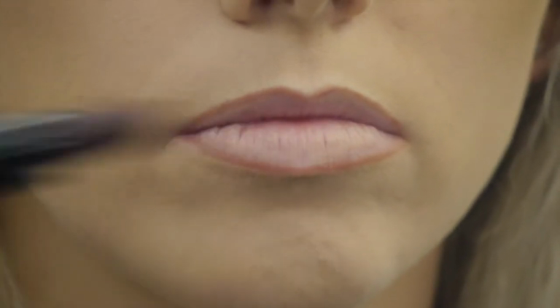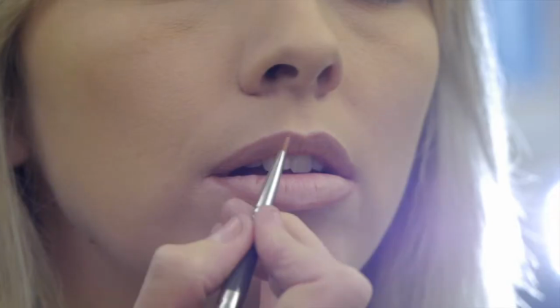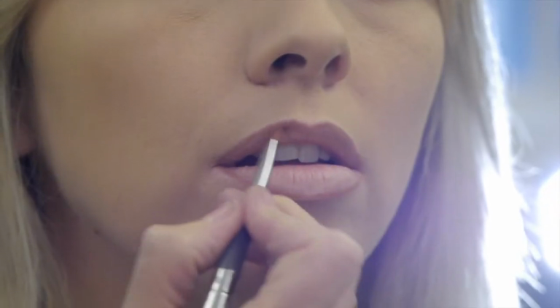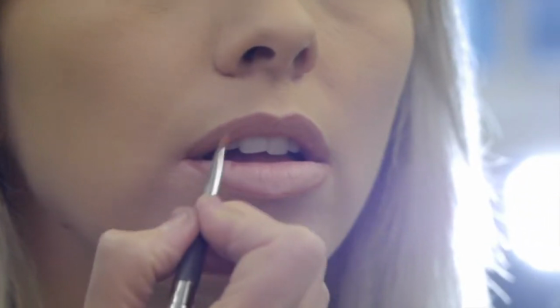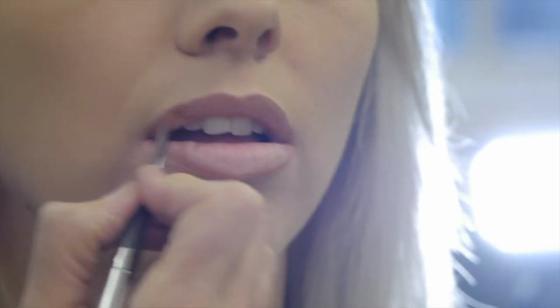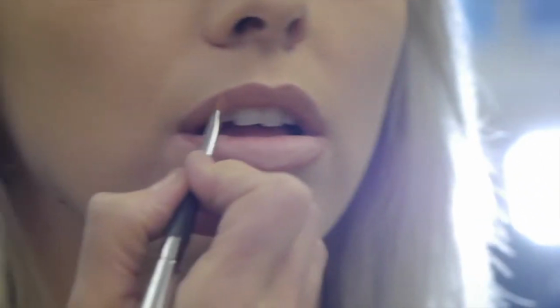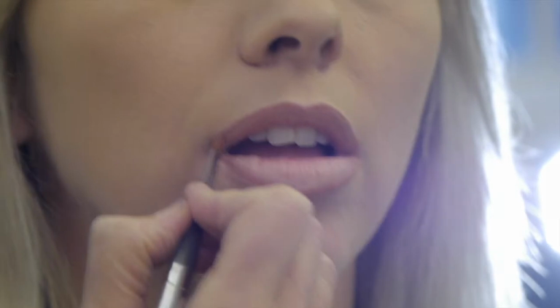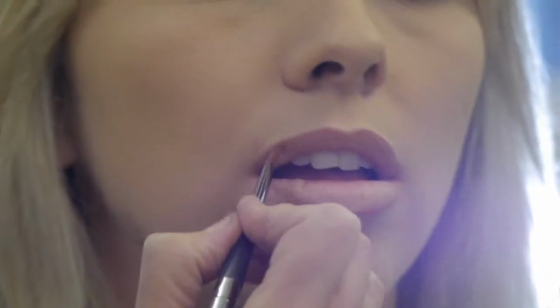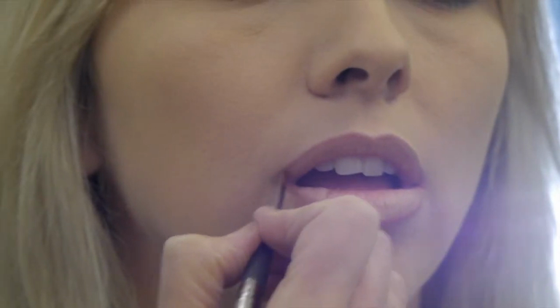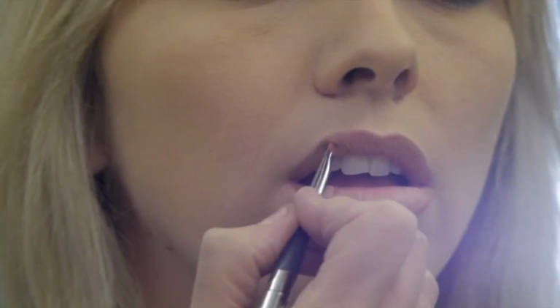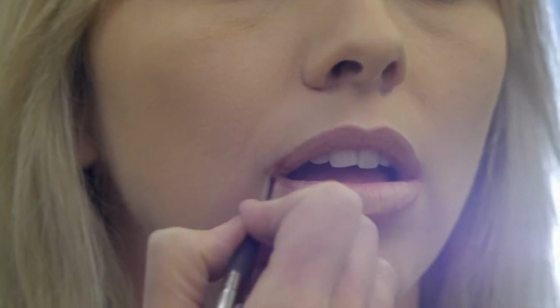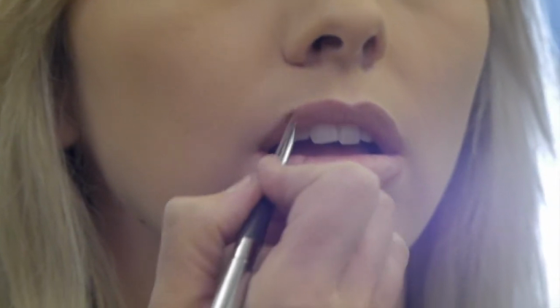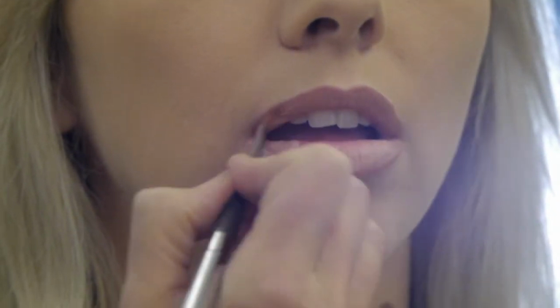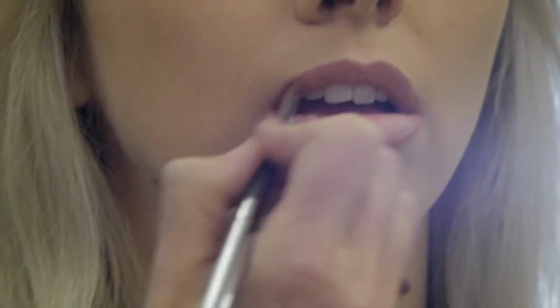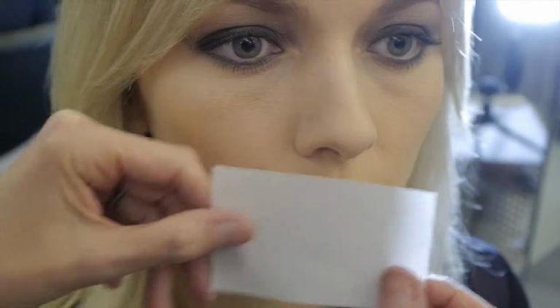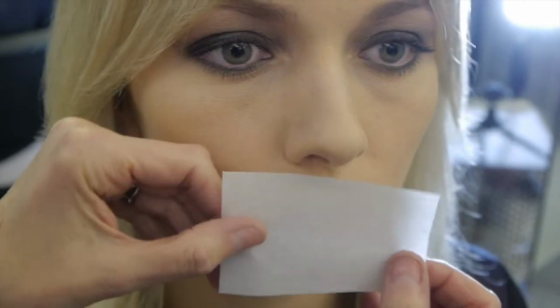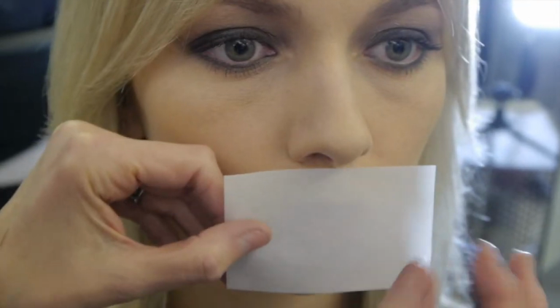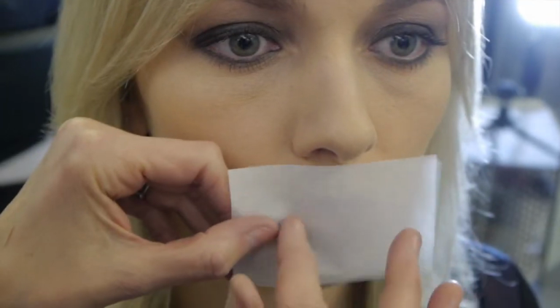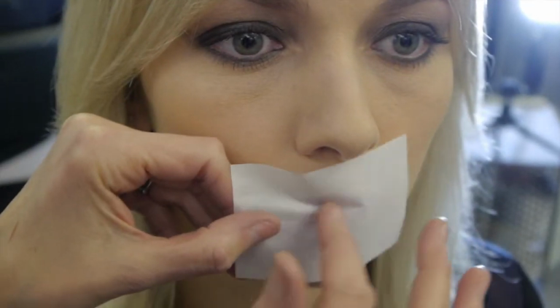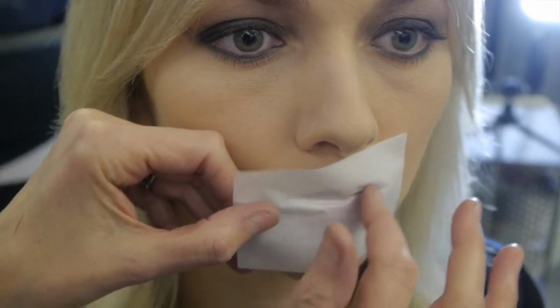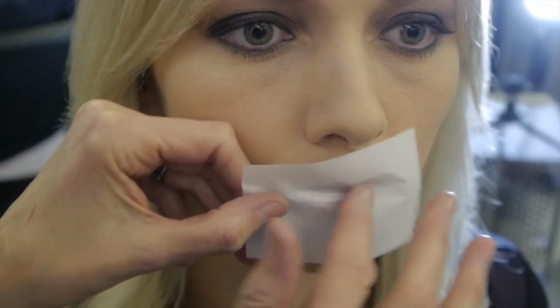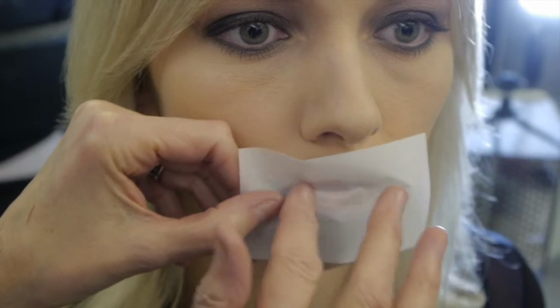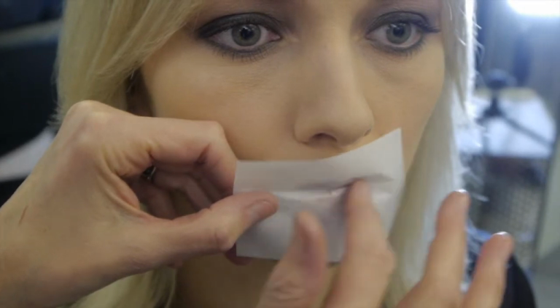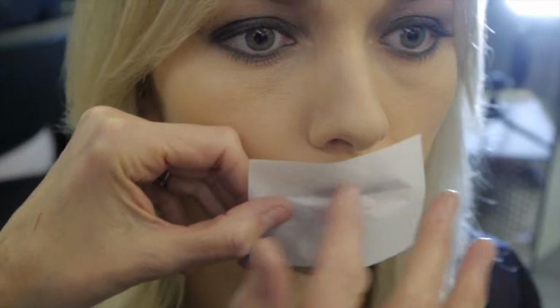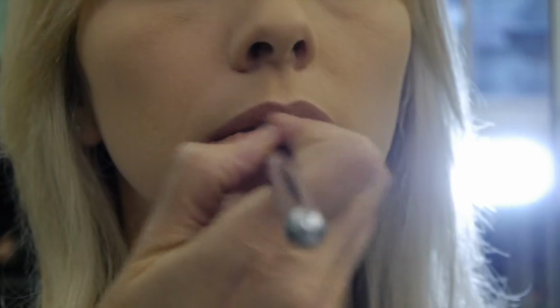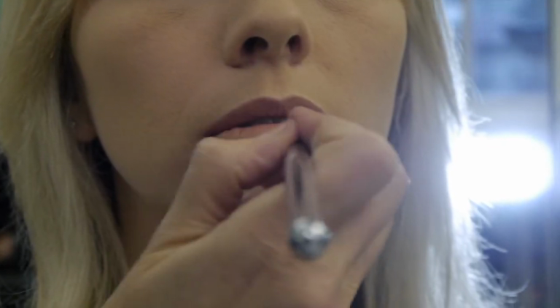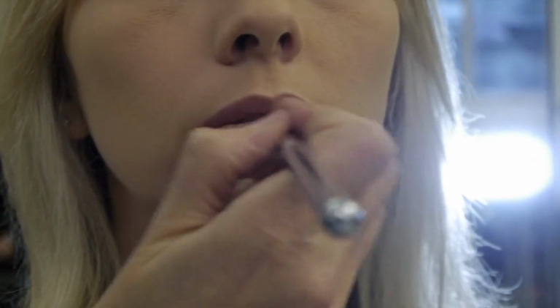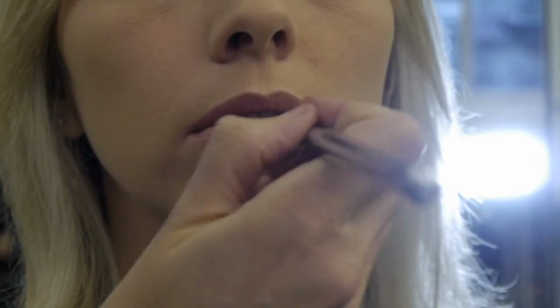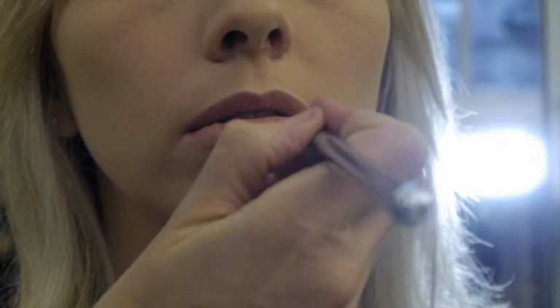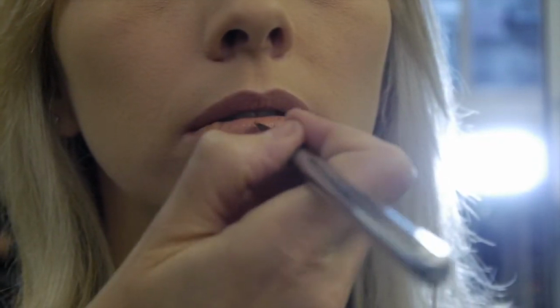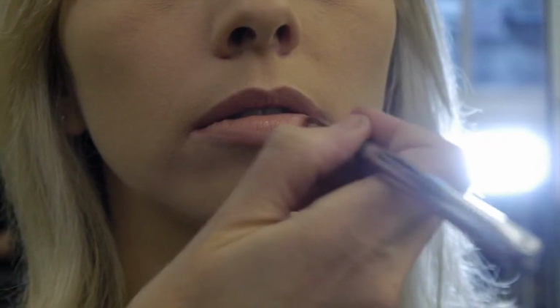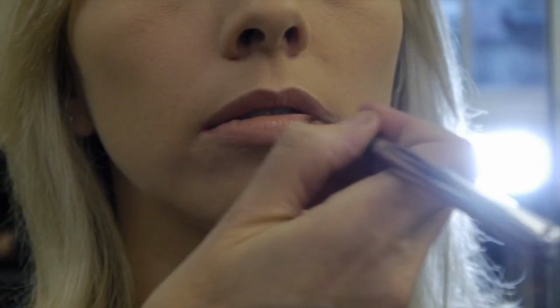Use a lip brush to fill in the colour, starting from the centre of the lips and working outwards. Next, blot your lips with tissue to even out the colour, then reapply for a perfect even finish.